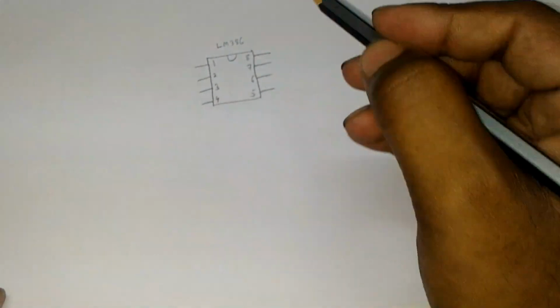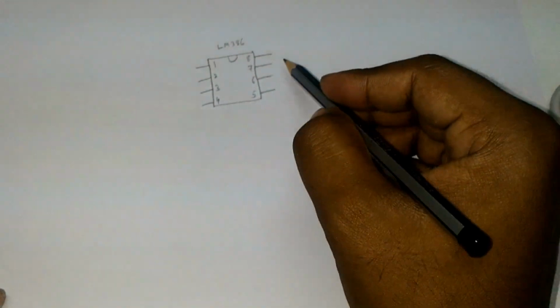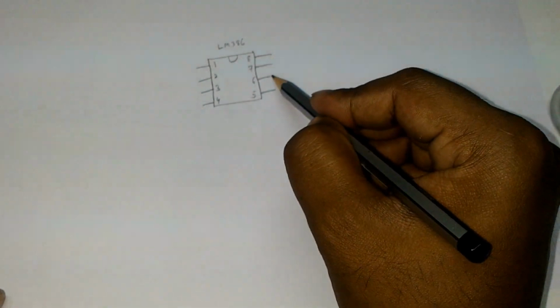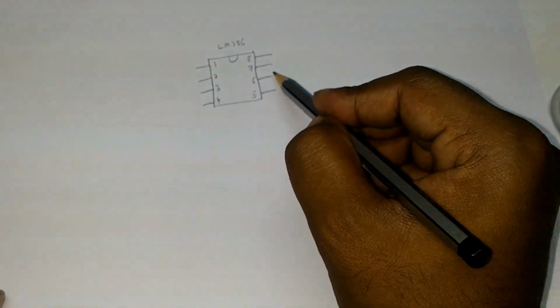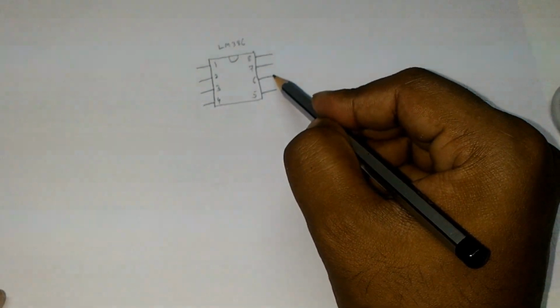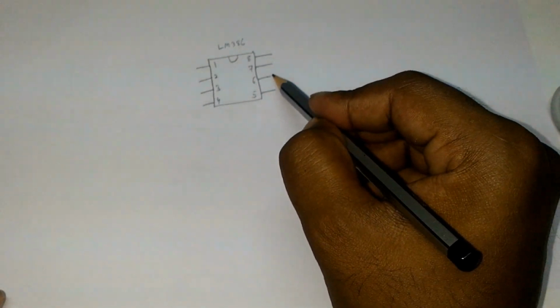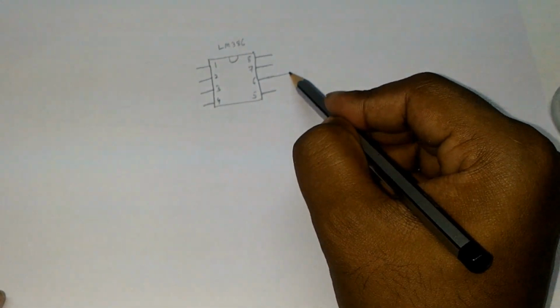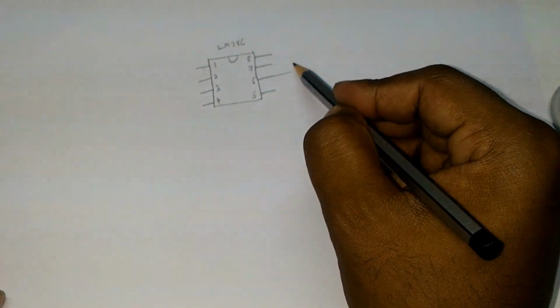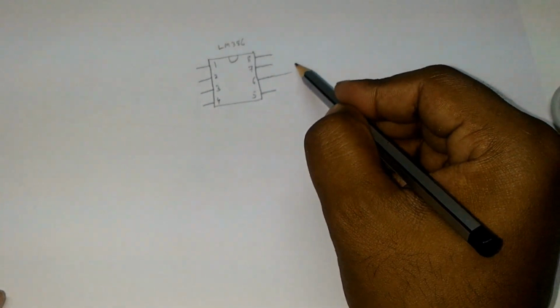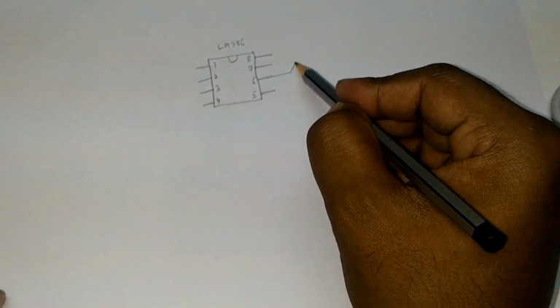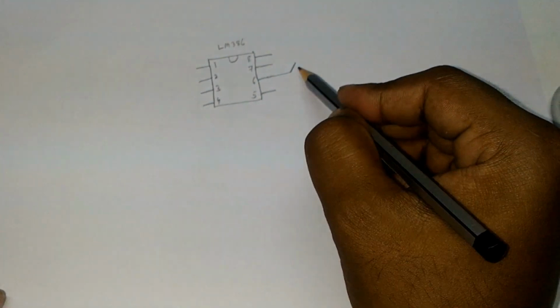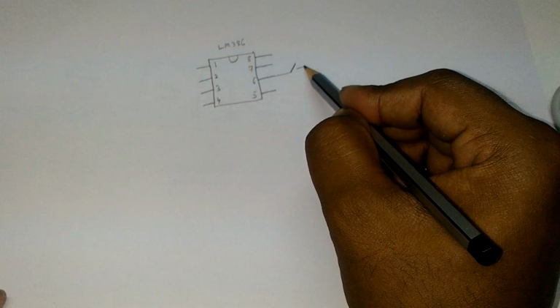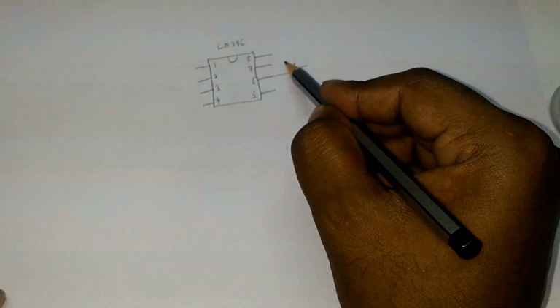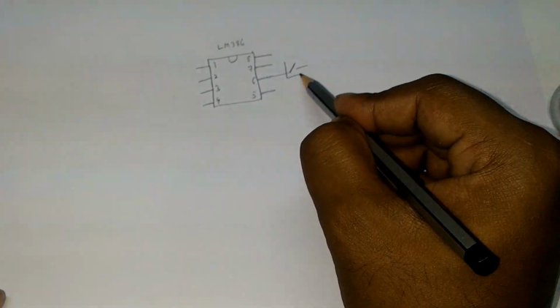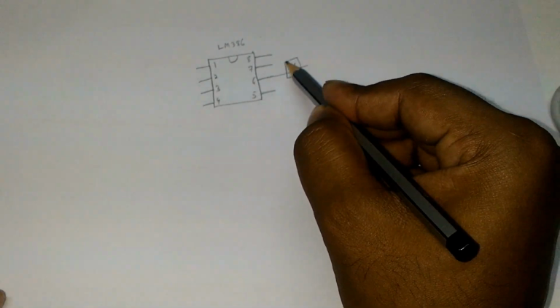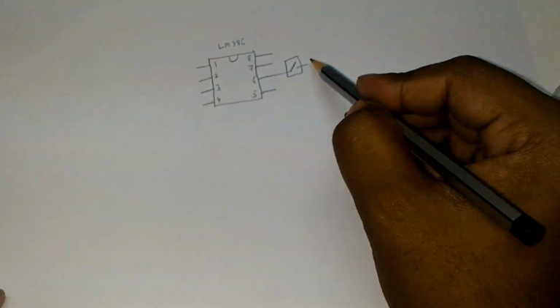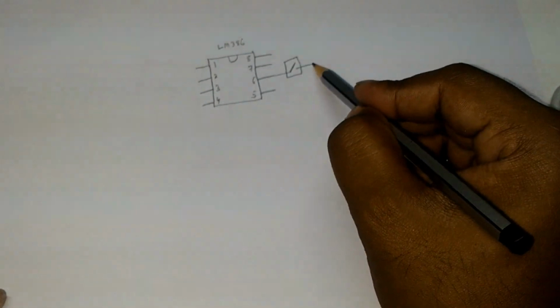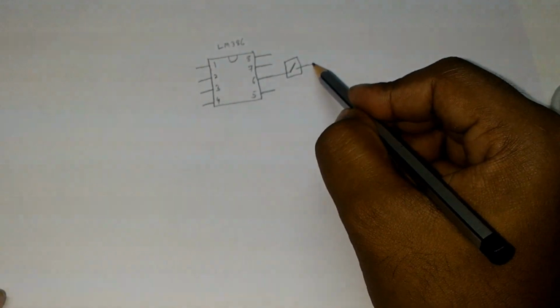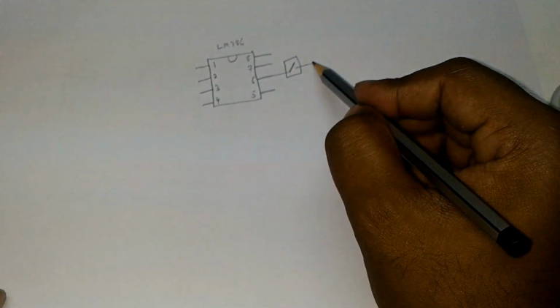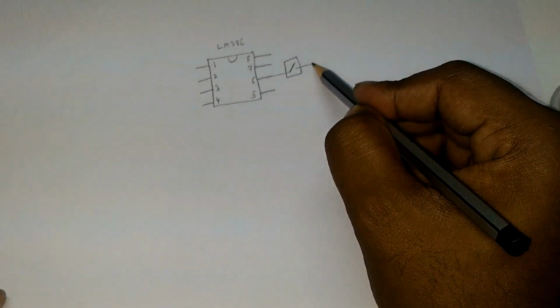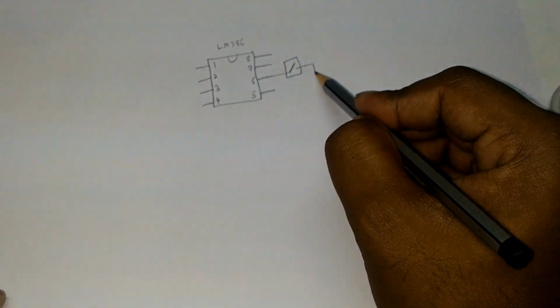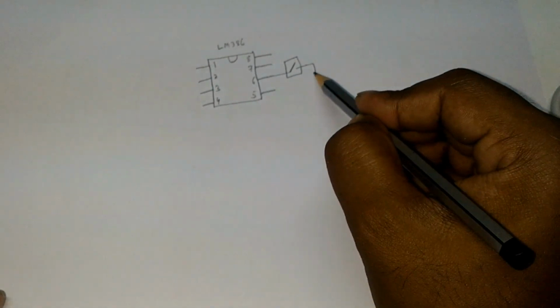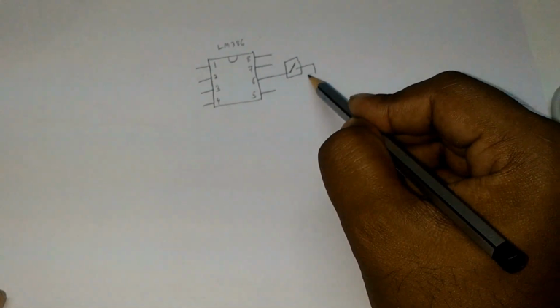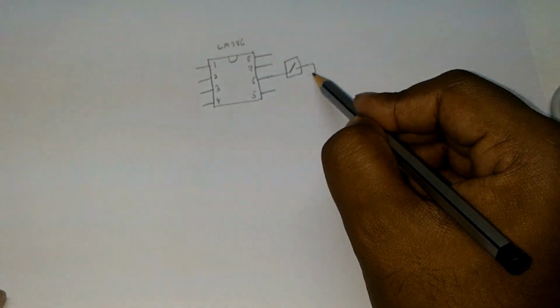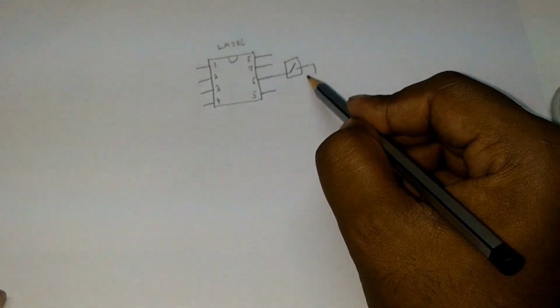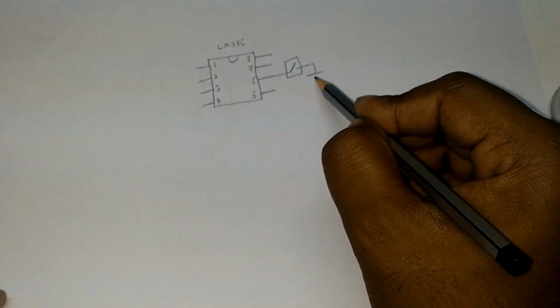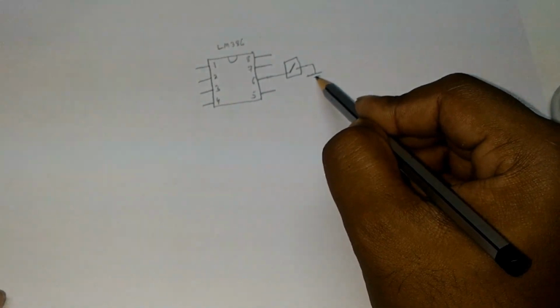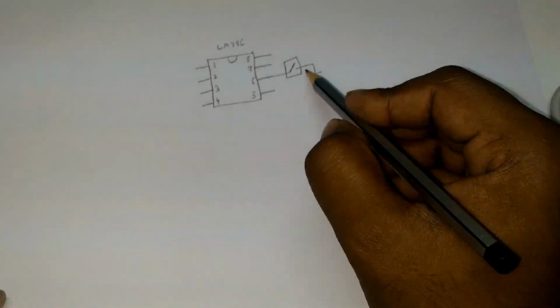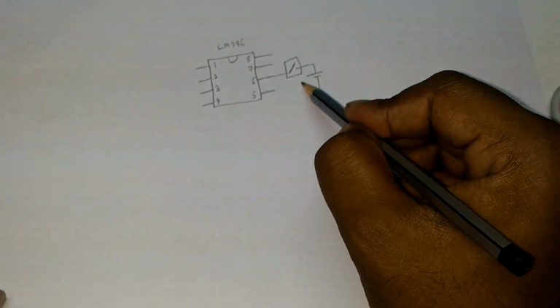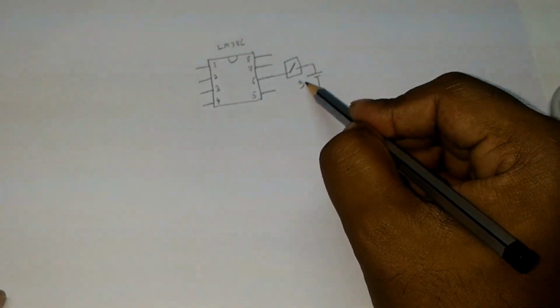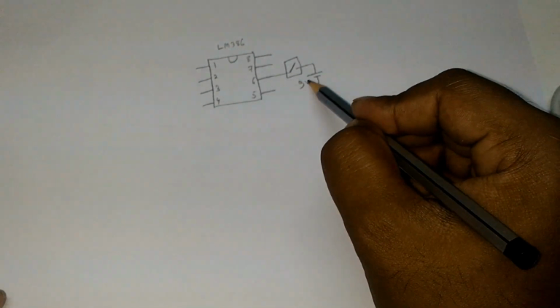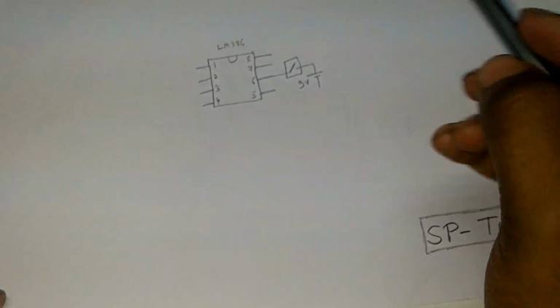From pin number 6, you connect a switch, which is going to the positive of the 9V battery.